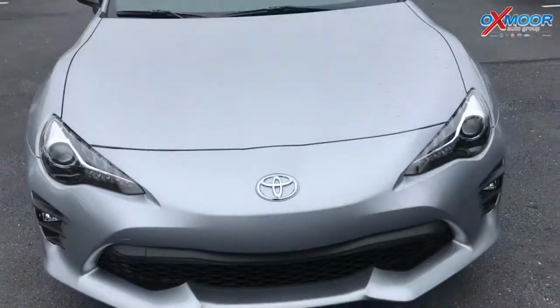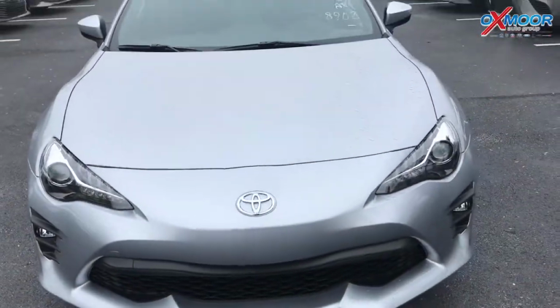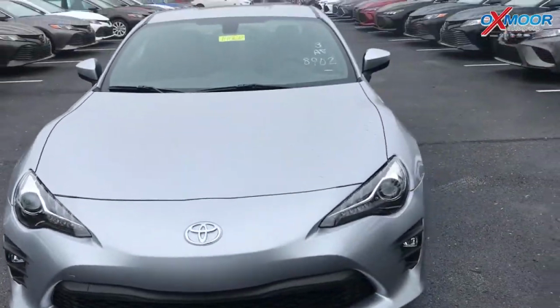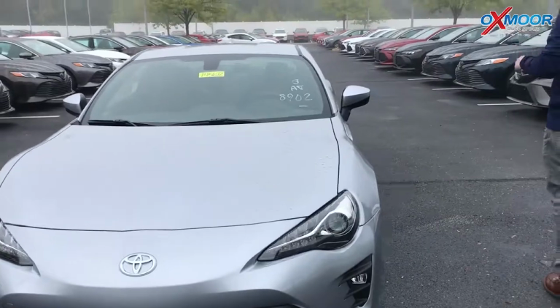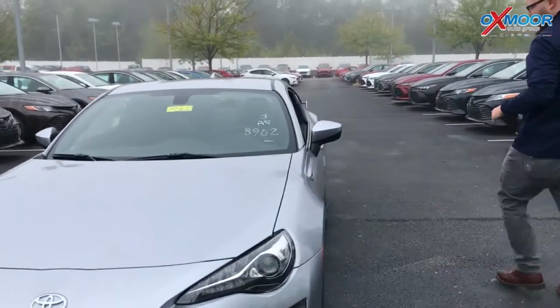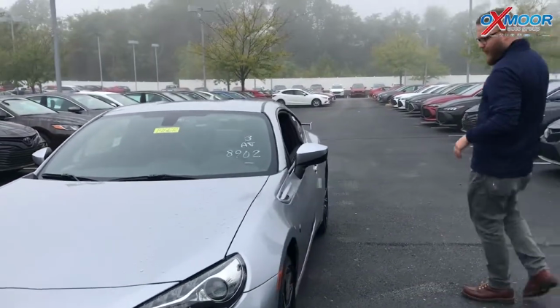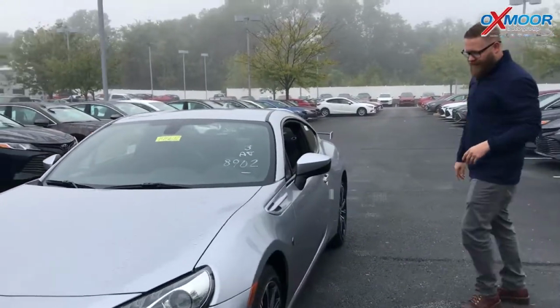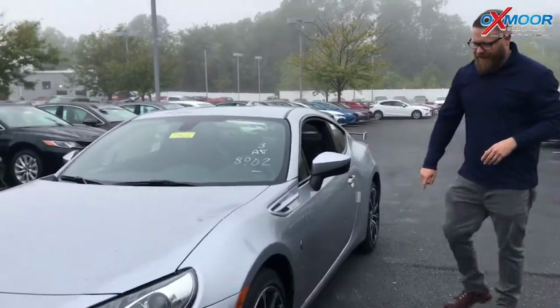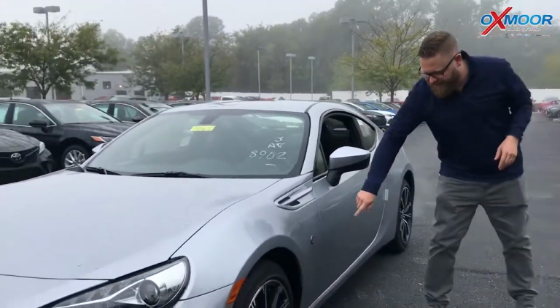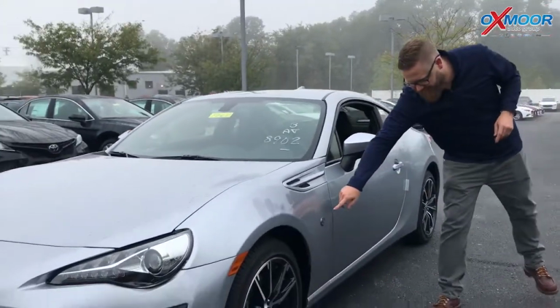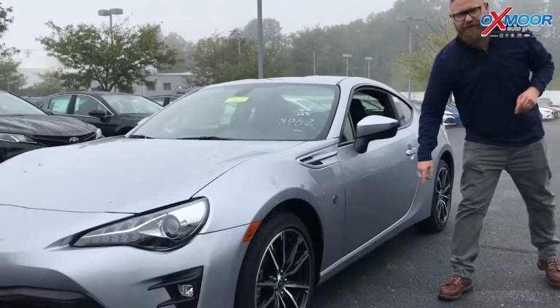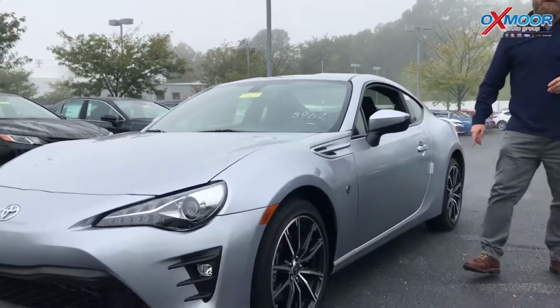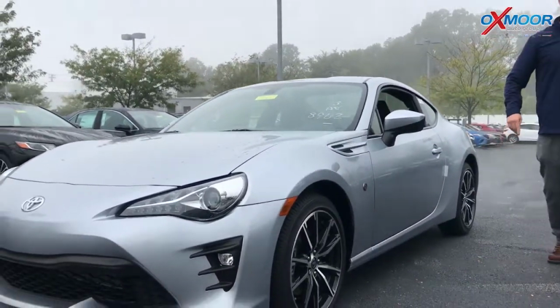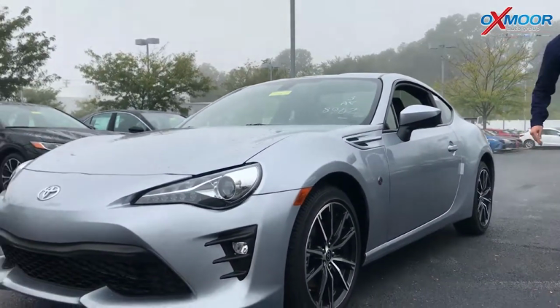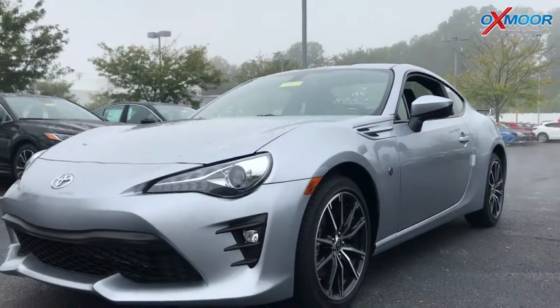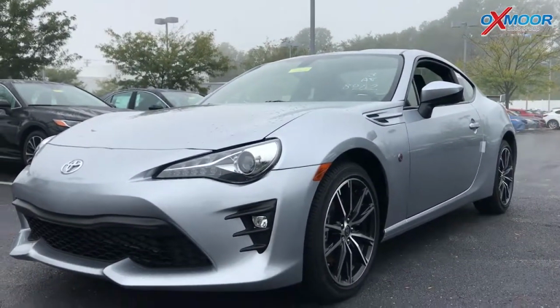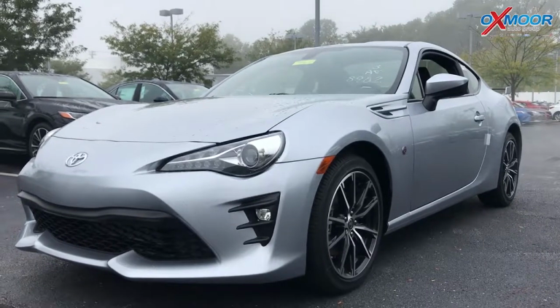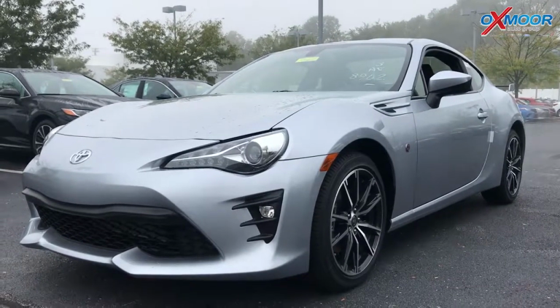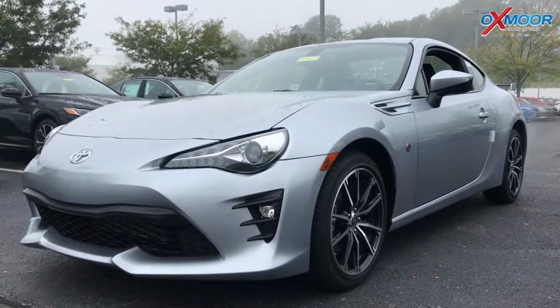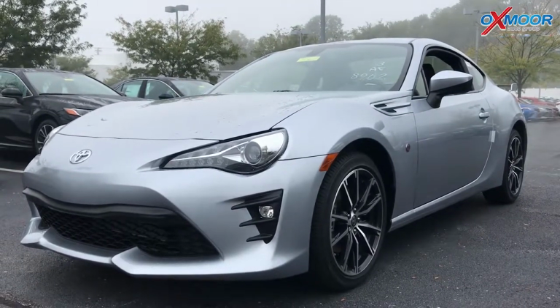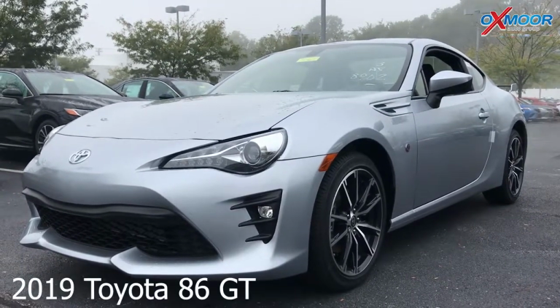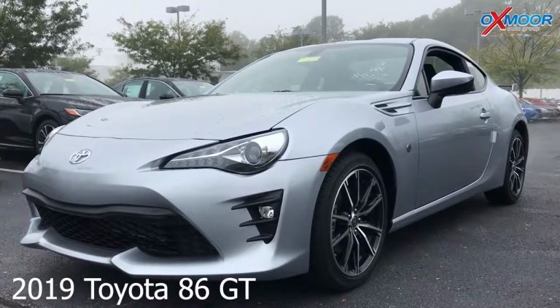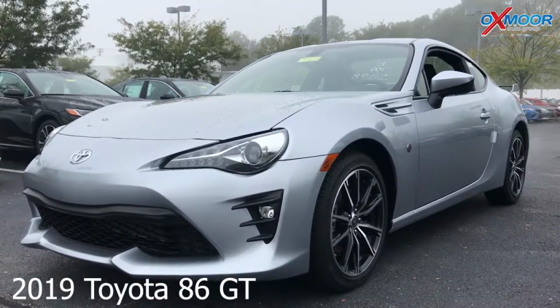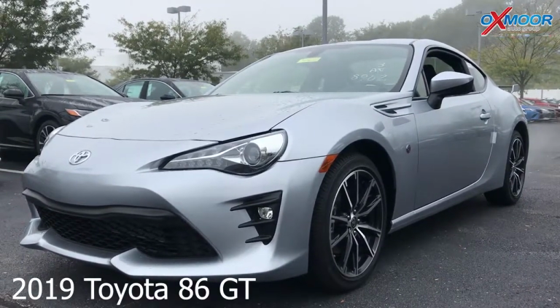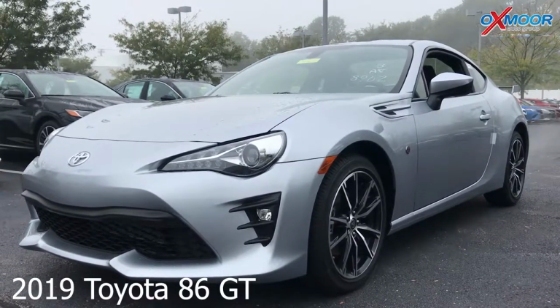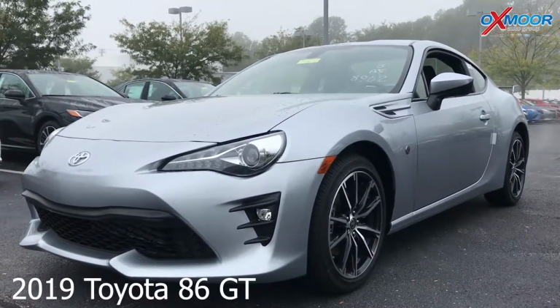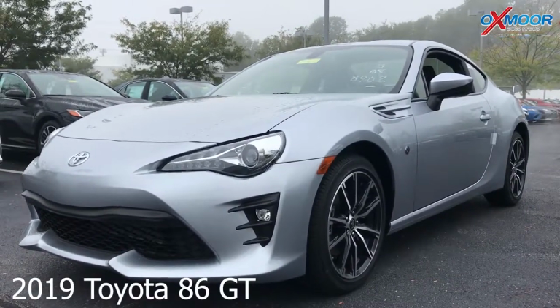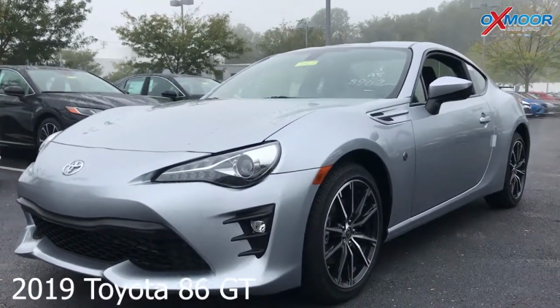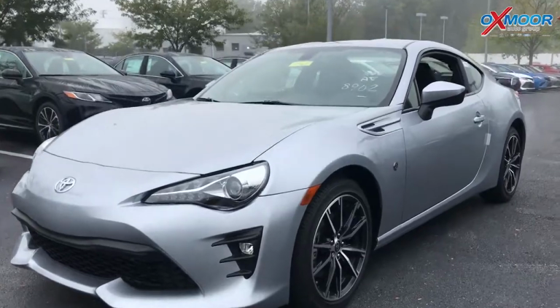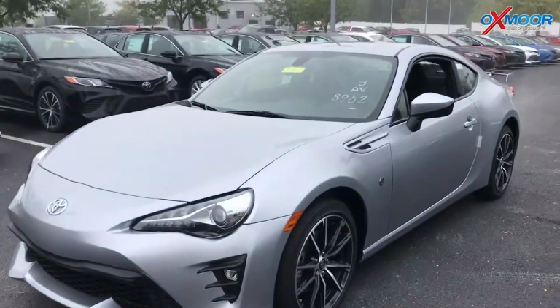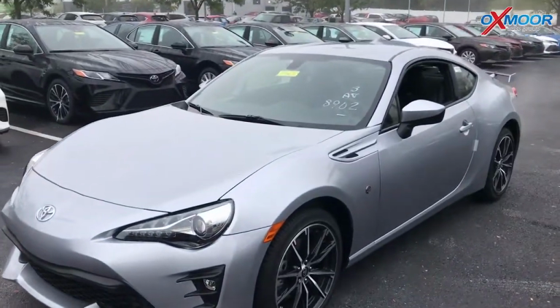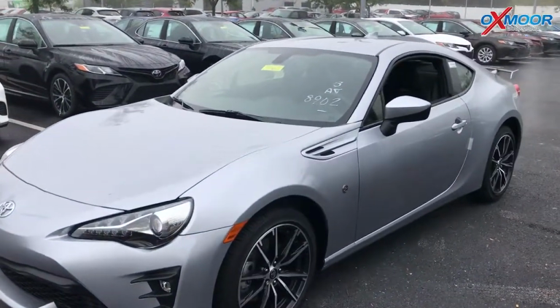If you come and look at the side here, the profile — the 86 is actually named after the Corolla AE86, which is from the 80s. It was one of our iconic drifting cars, and this car actually was the world record holder for a while for the most continuous drift.